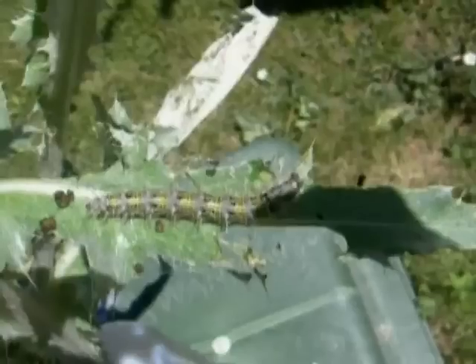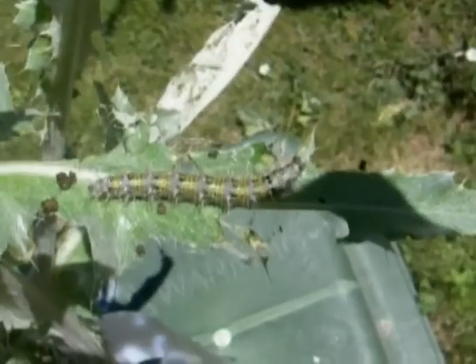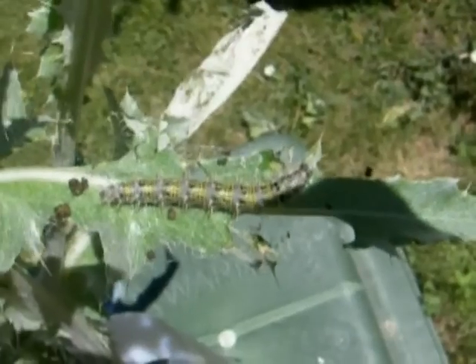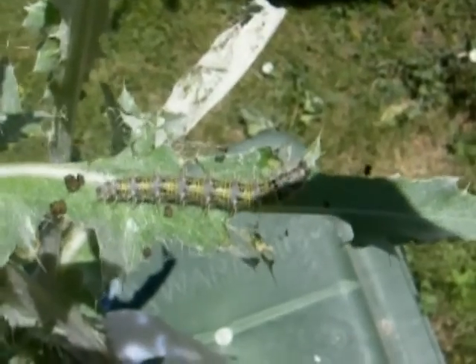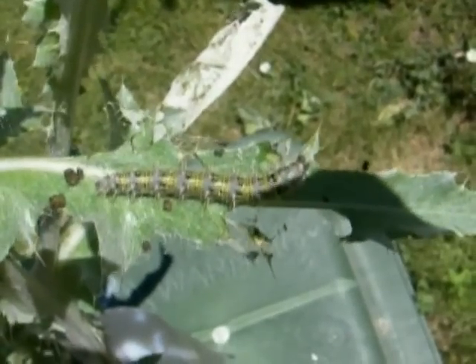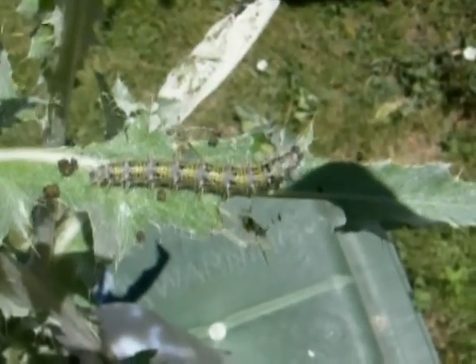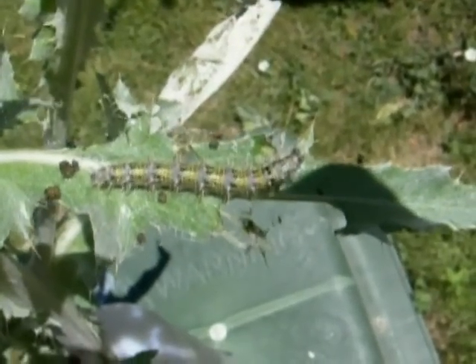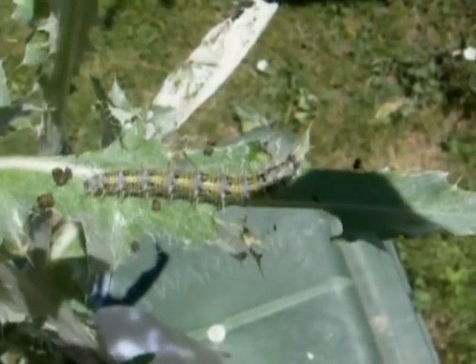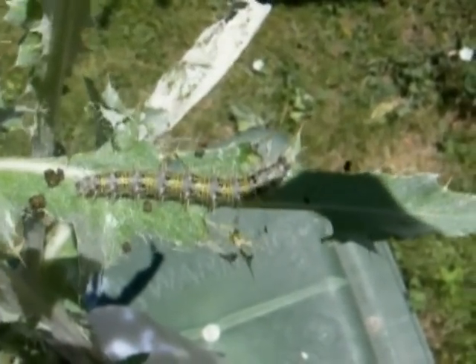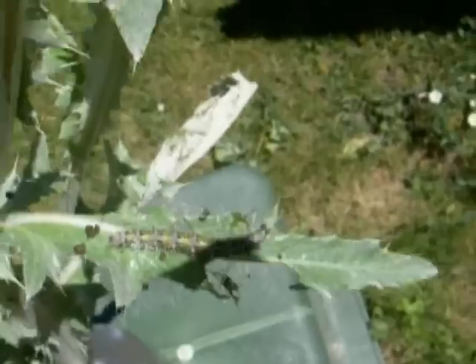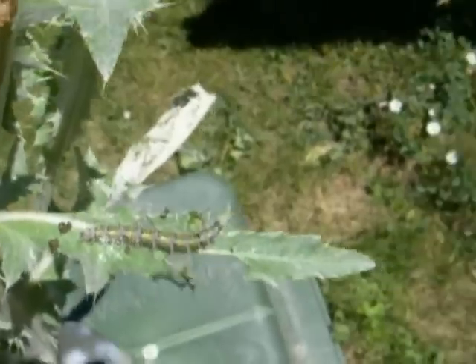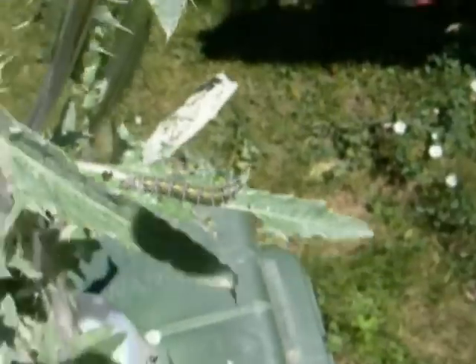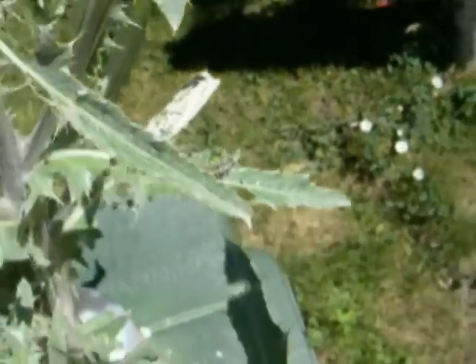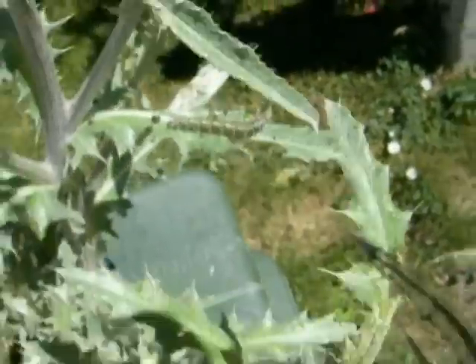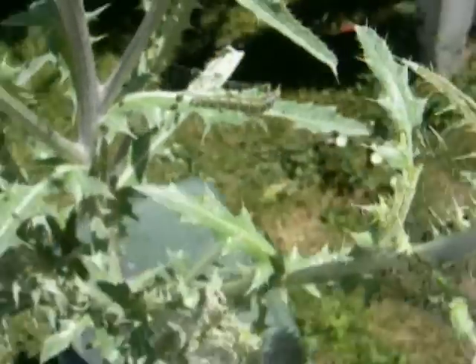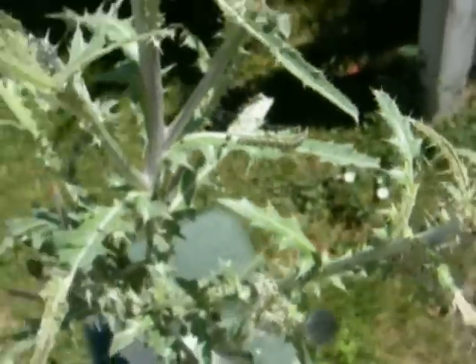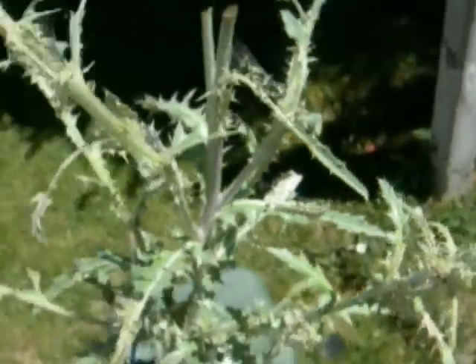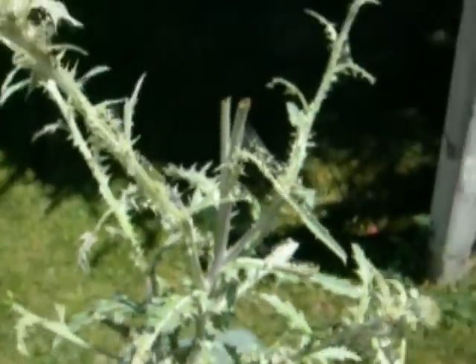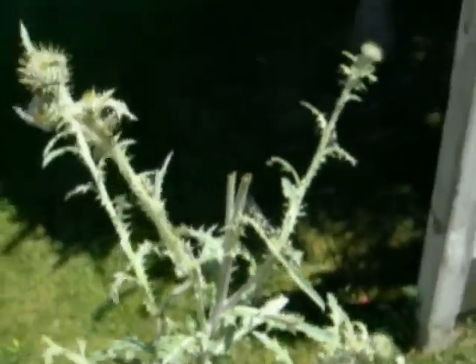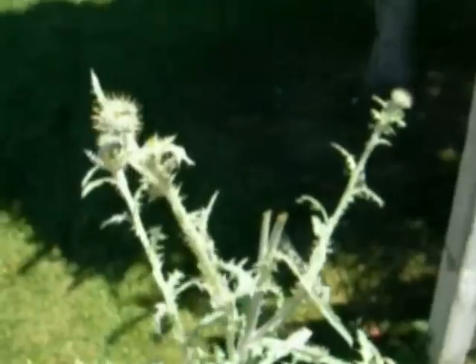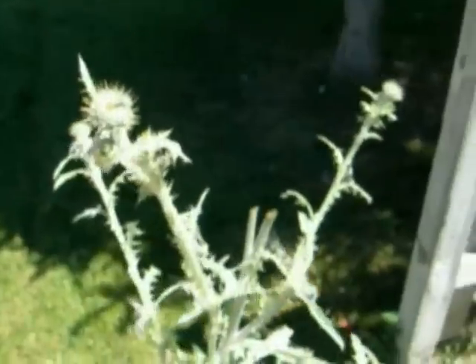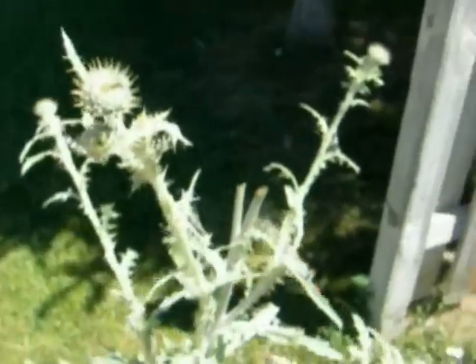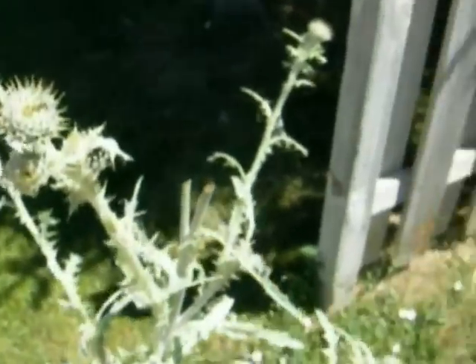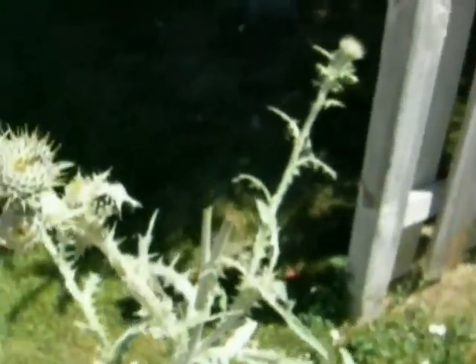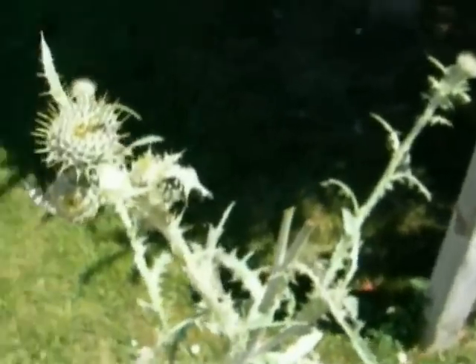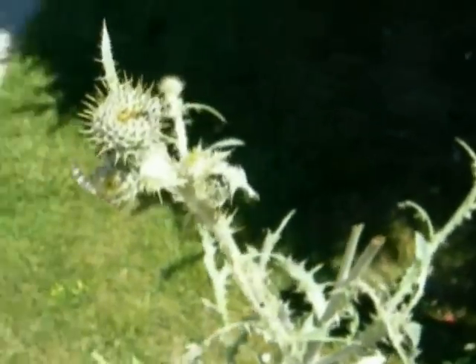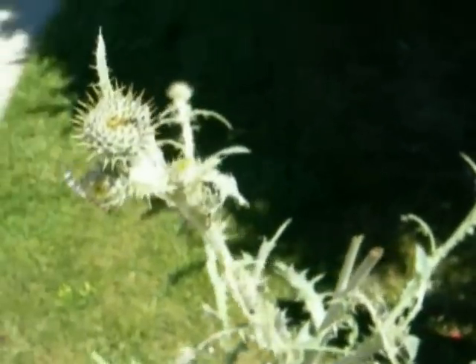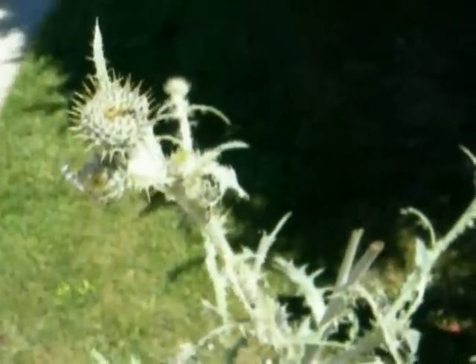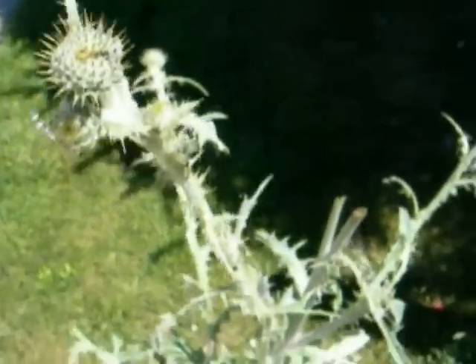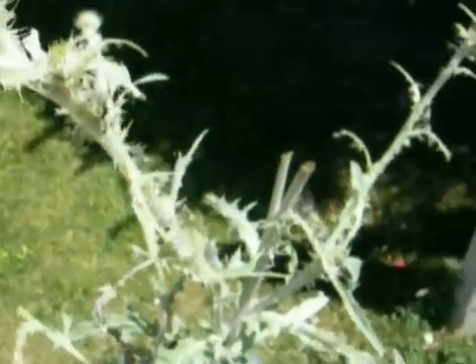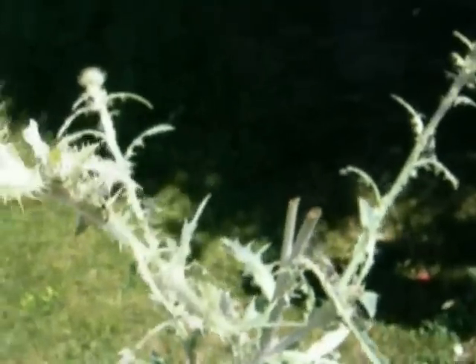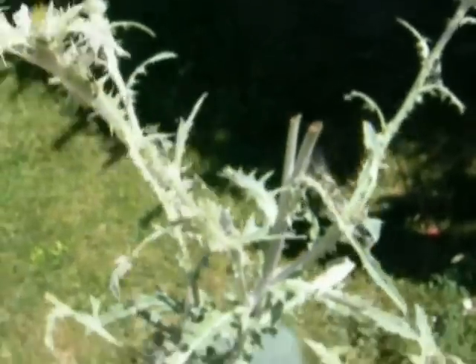Hi, this is Todd, and today it's Thursday, June 17, 2010. Today I want to talk about some of the visual cues you're looking for when looking for Painted Lady Caterpillars, Vanessa cardui, on thistles.